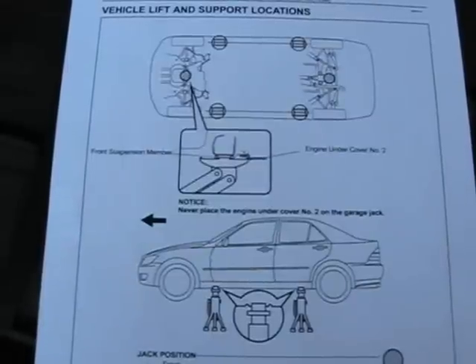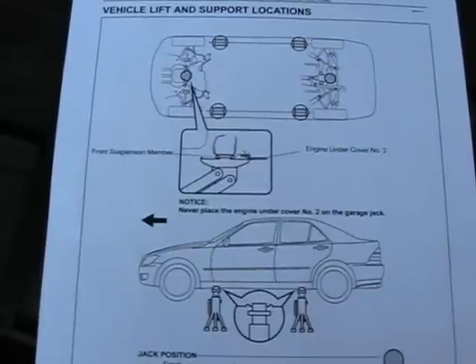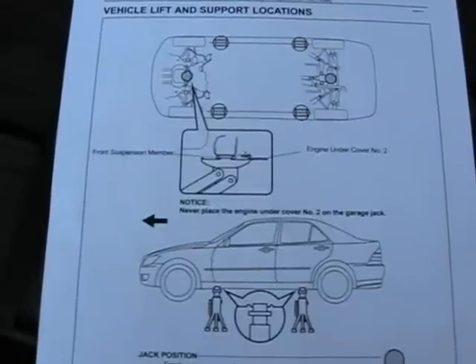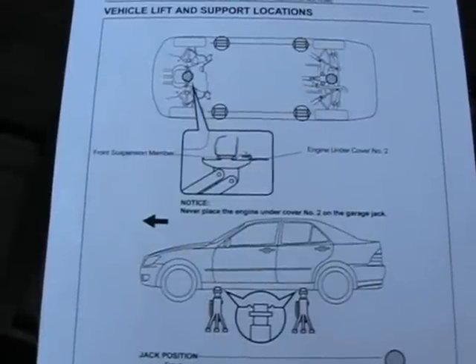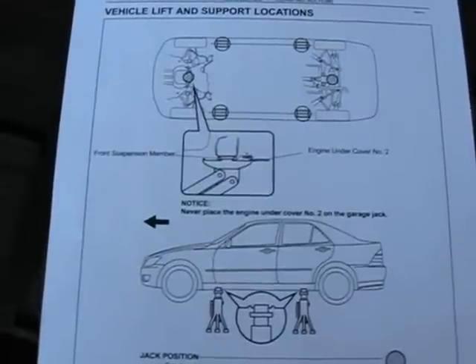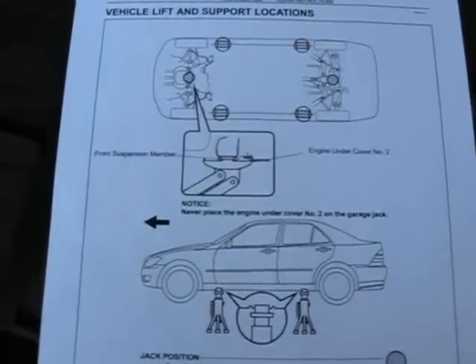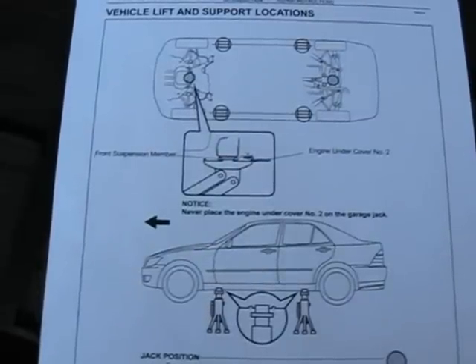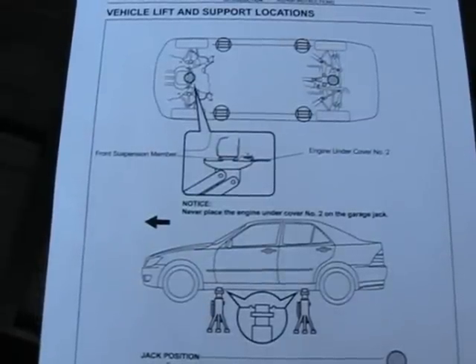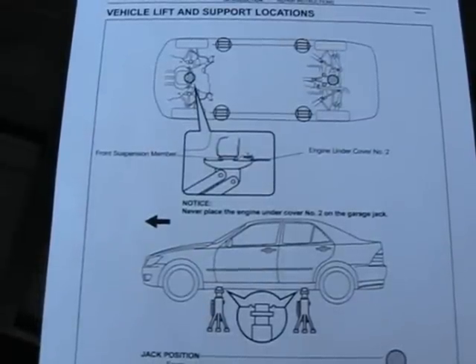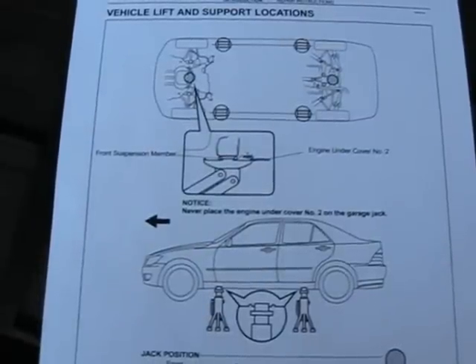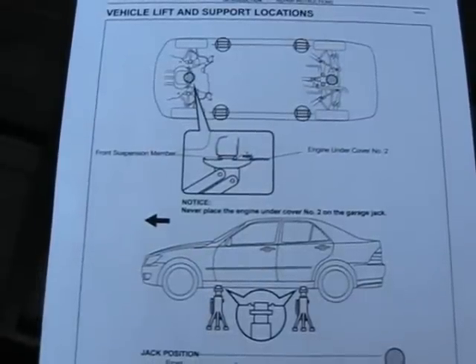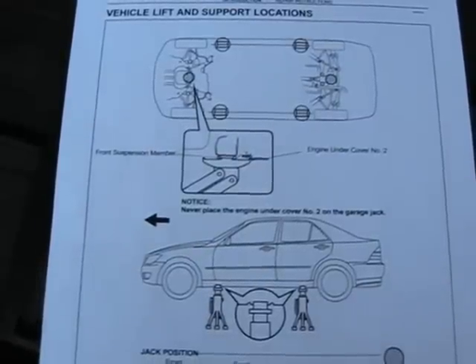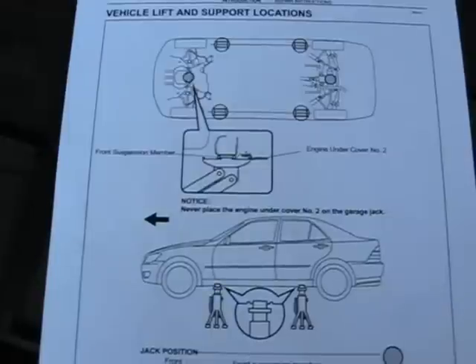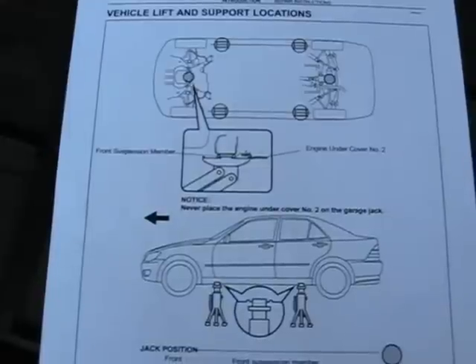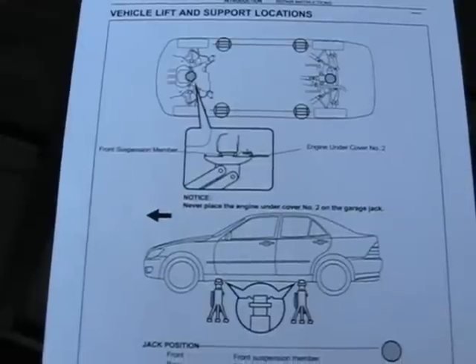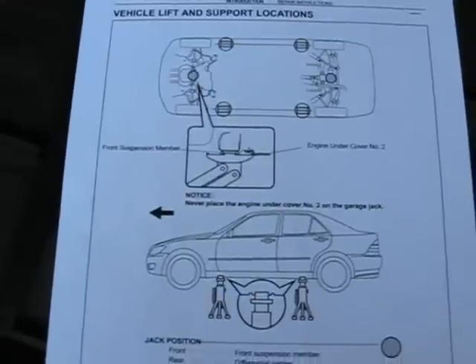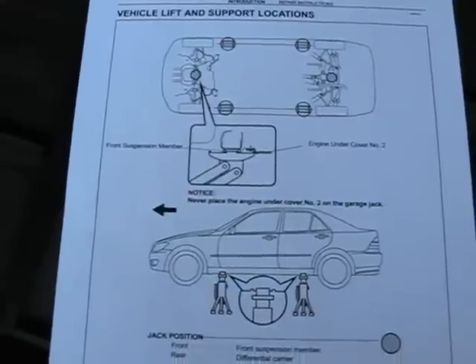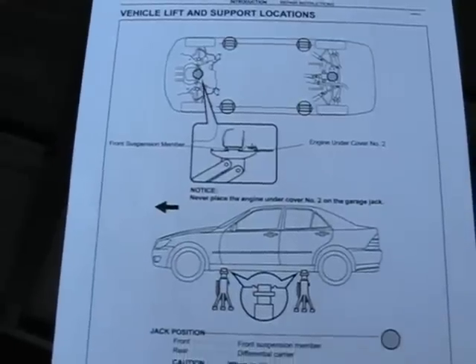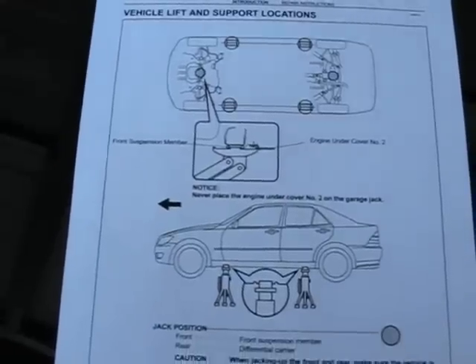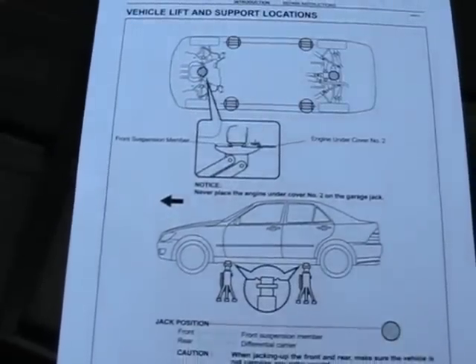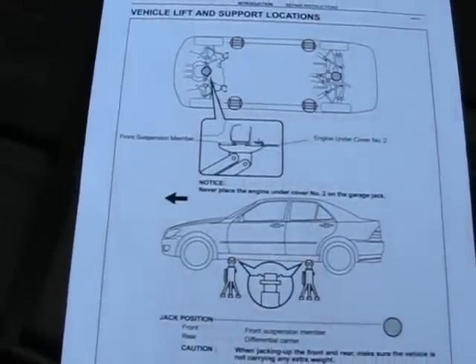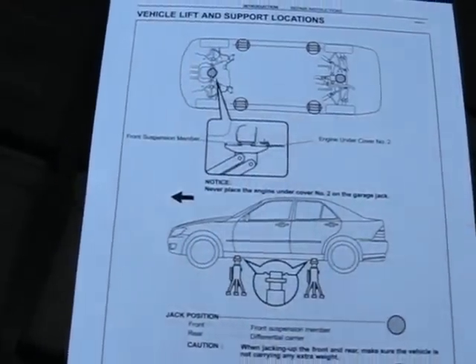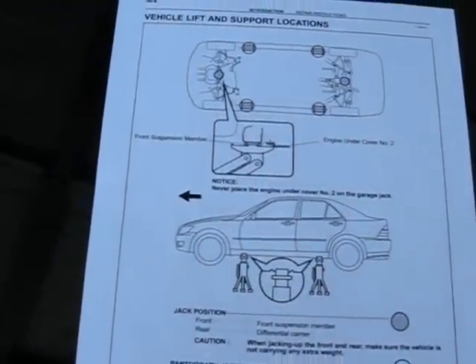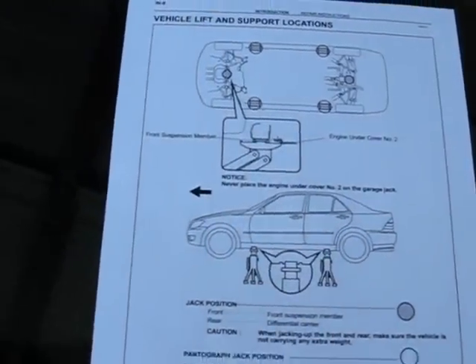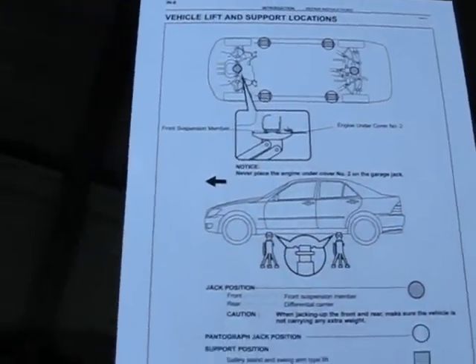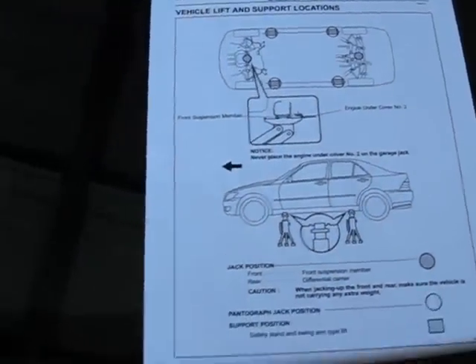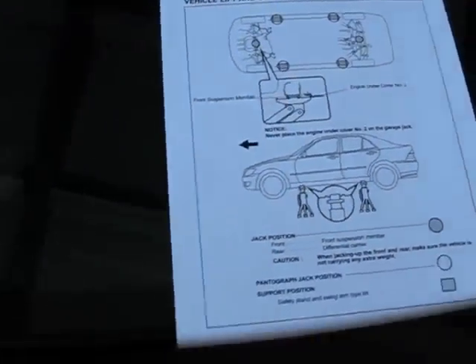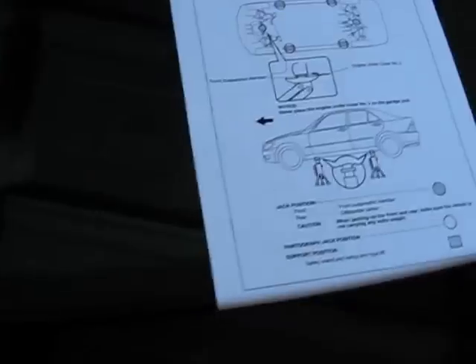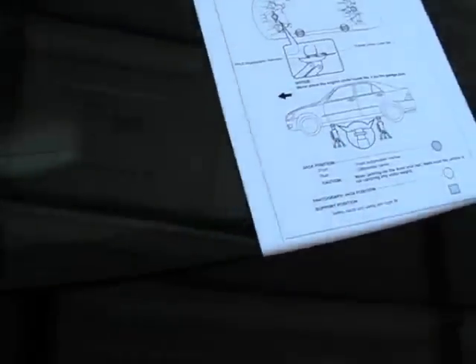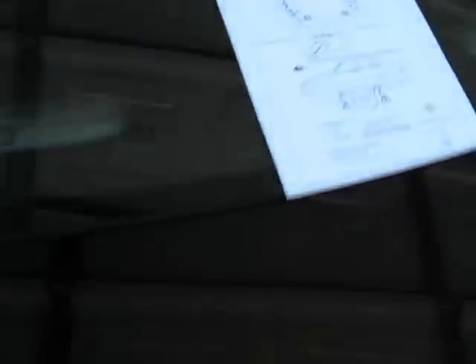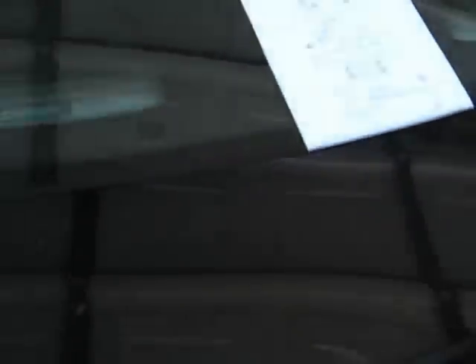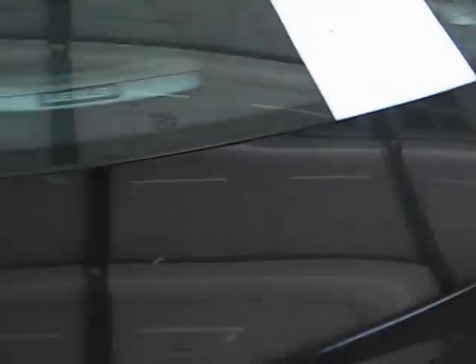Hi guys and gals, Froggy here. What I'm going to show you today is how to jack up a new car in my garage.